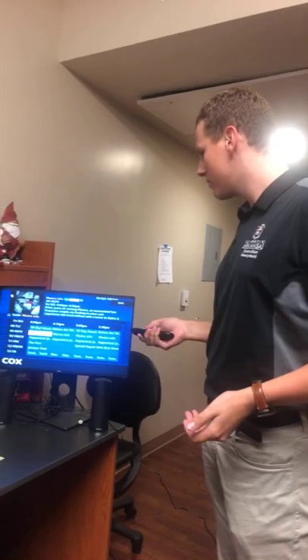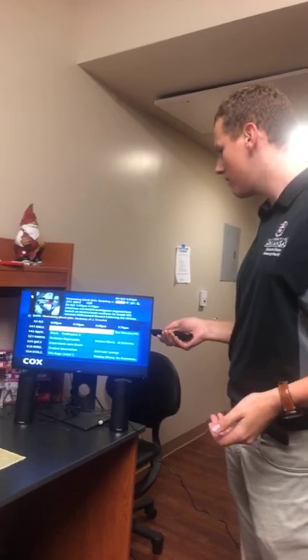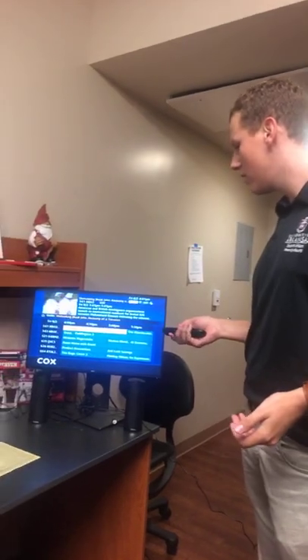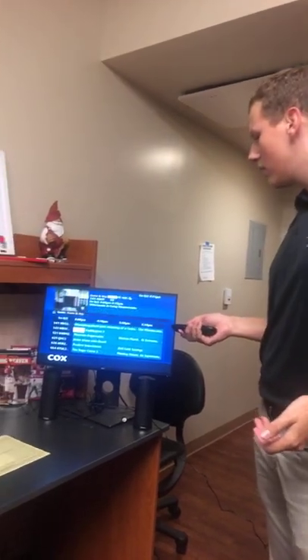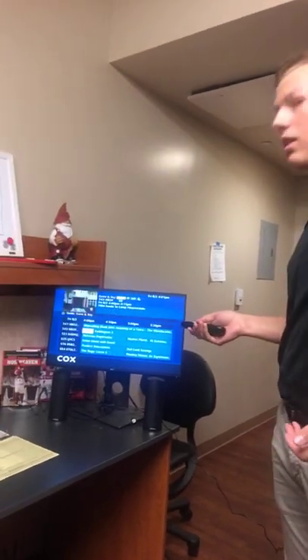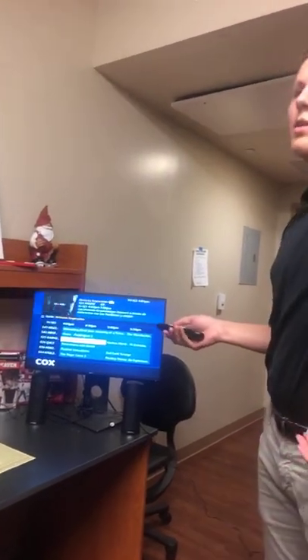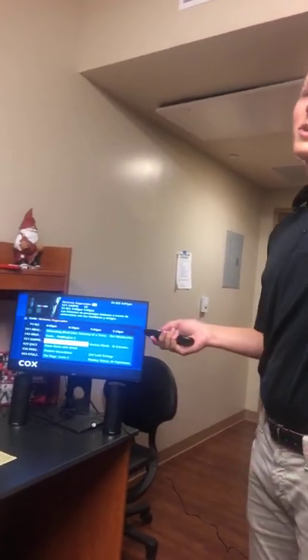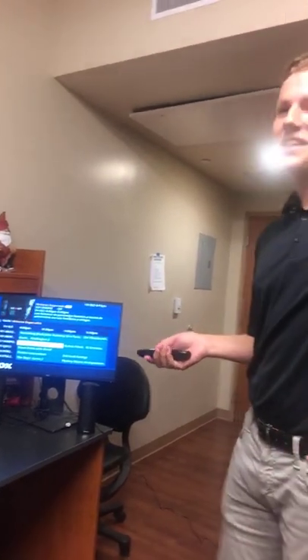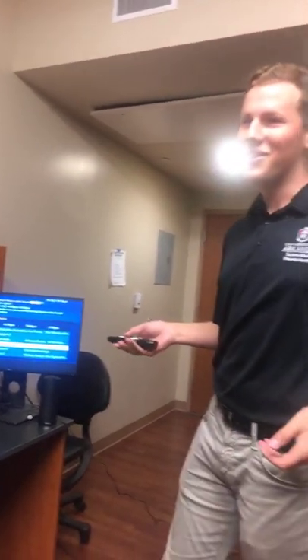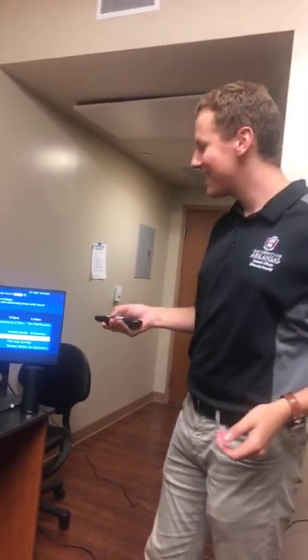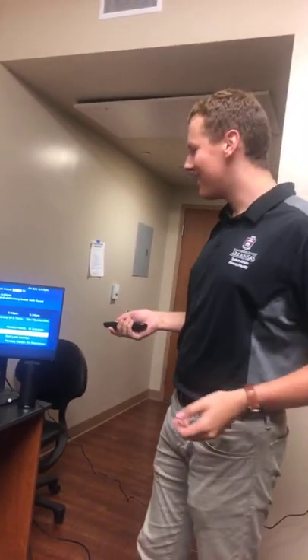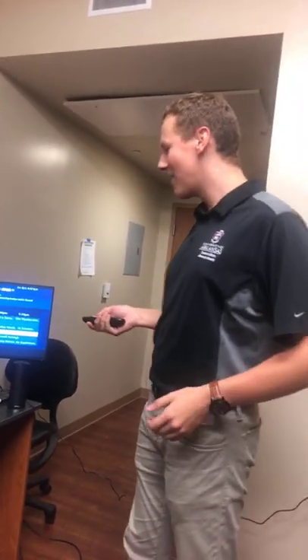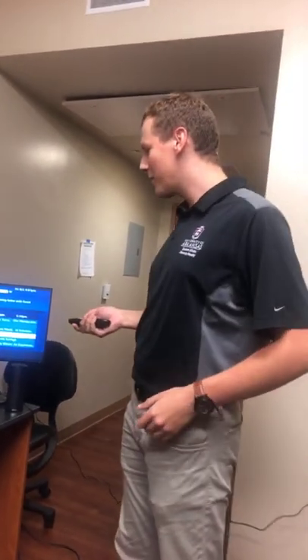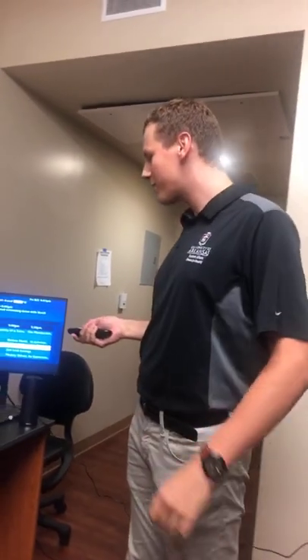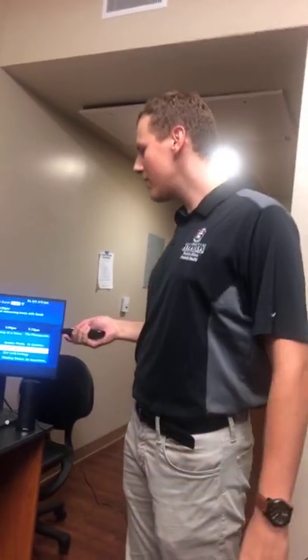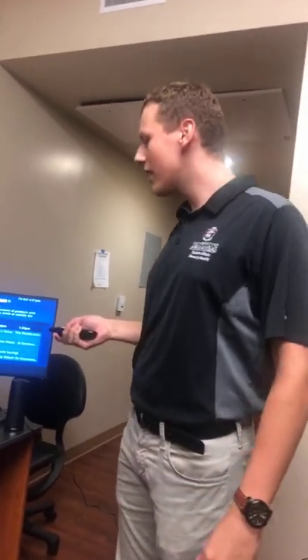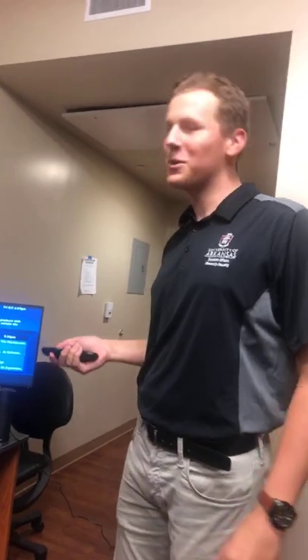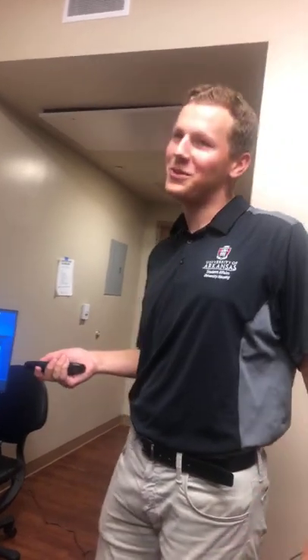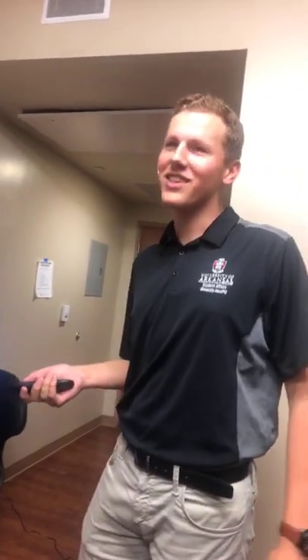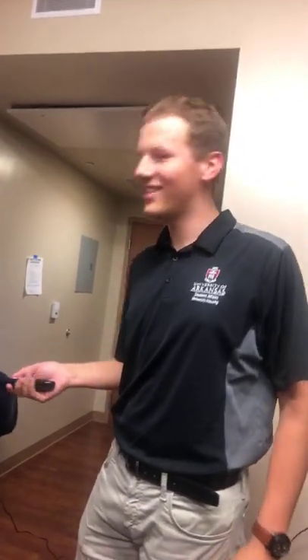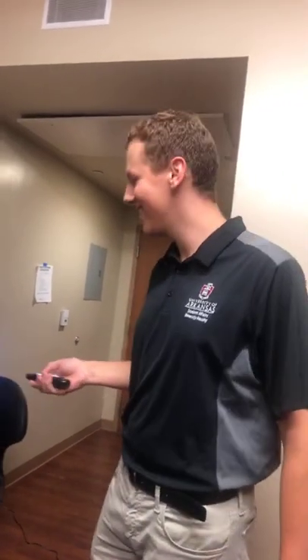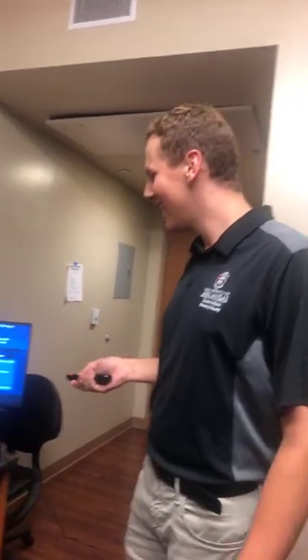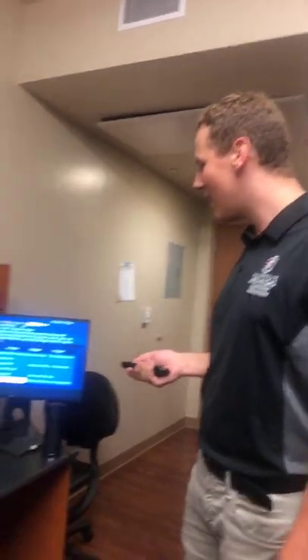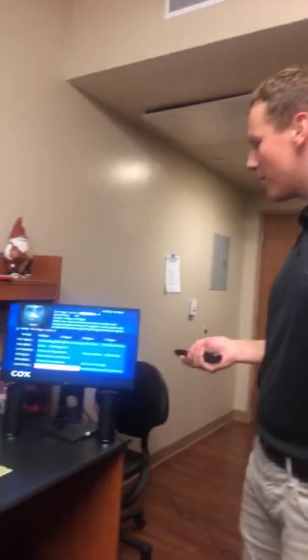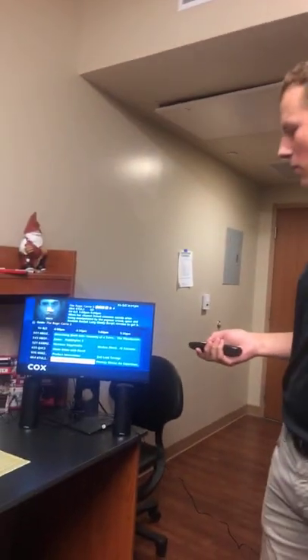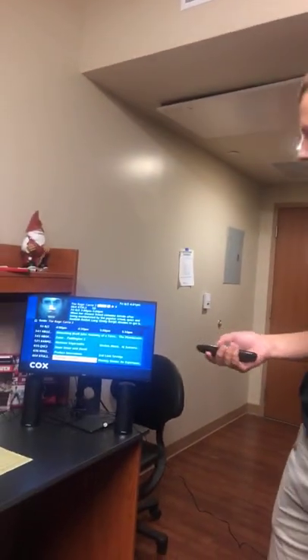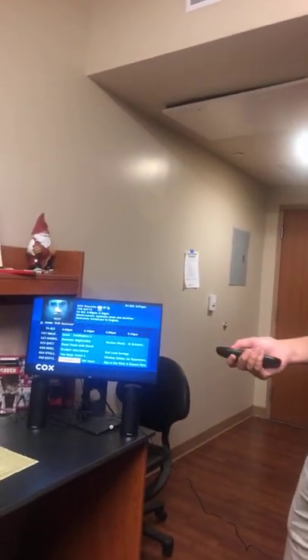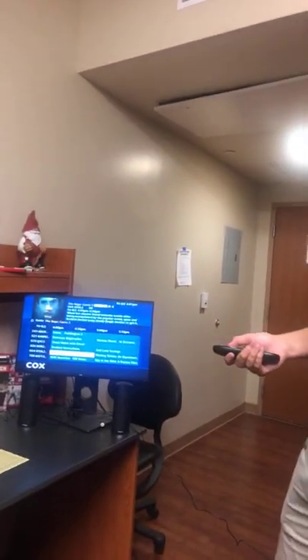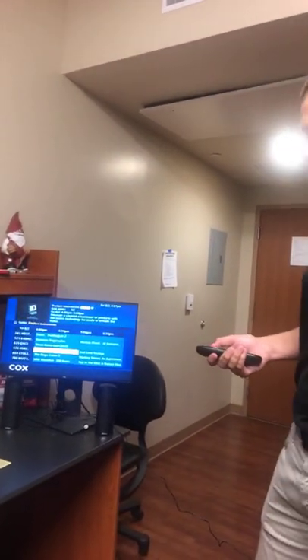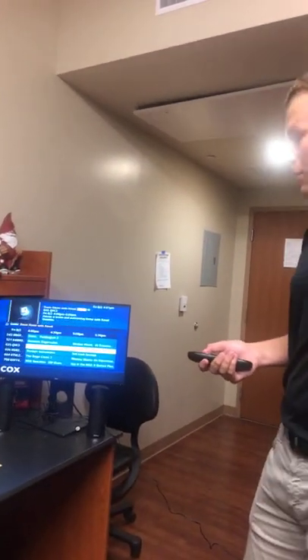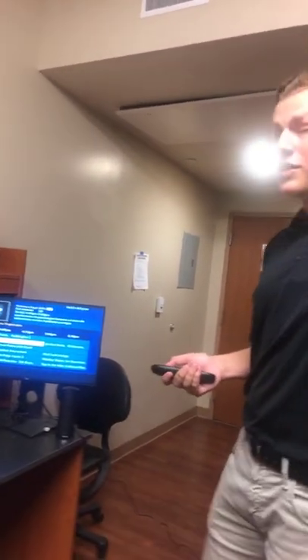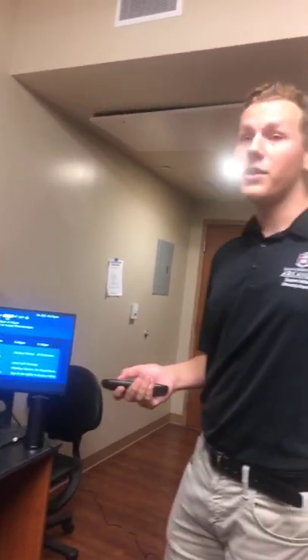Do you watch HBO? Me personally, no. Do you stream? Yeah, I mostly do Netflix. What are you watching these days? Lately I've been watching Community.